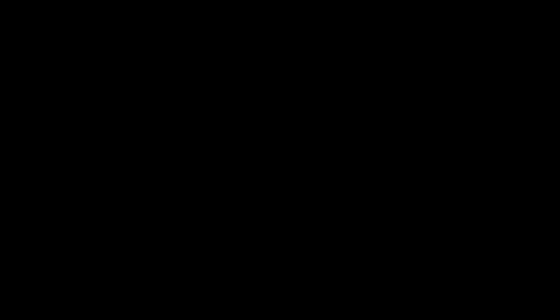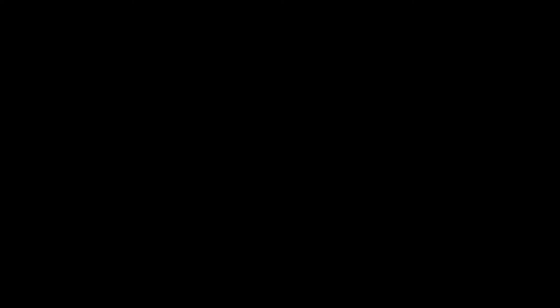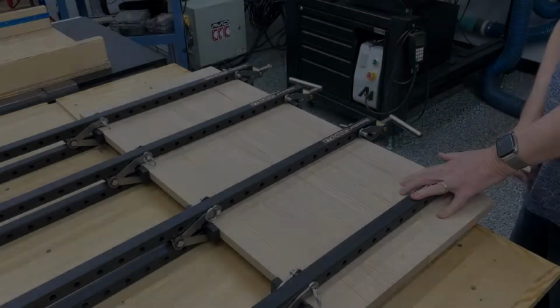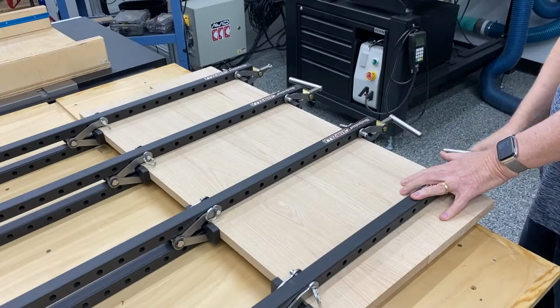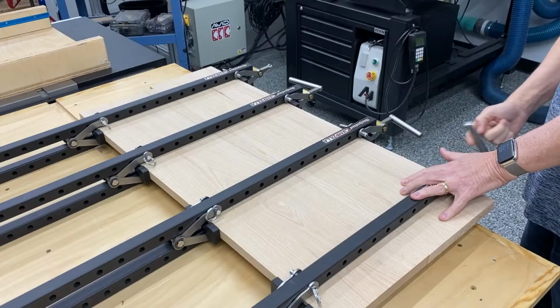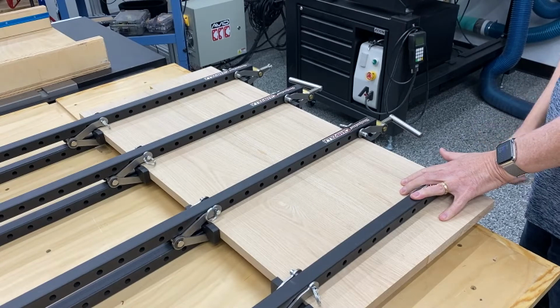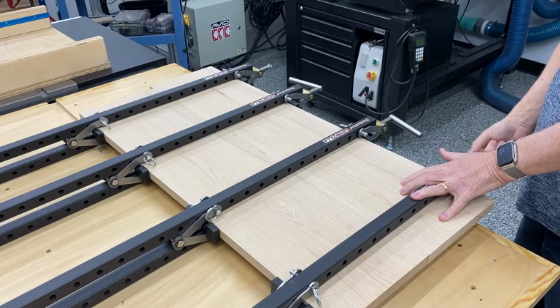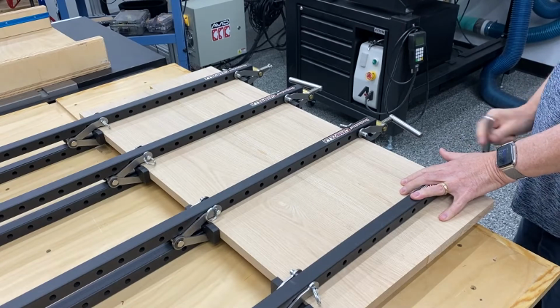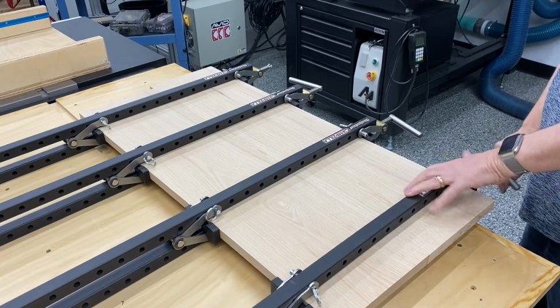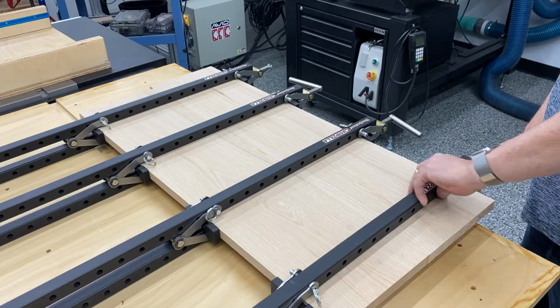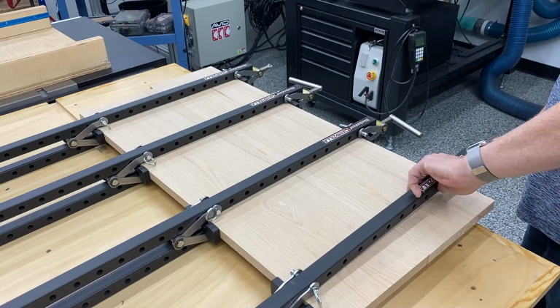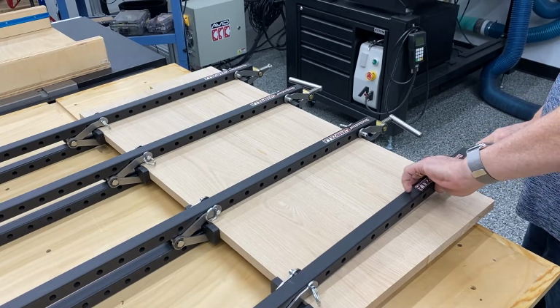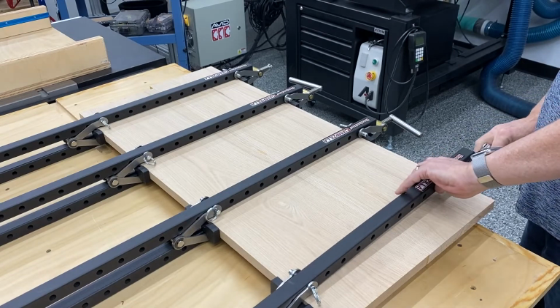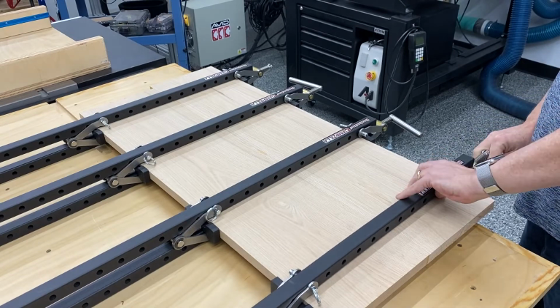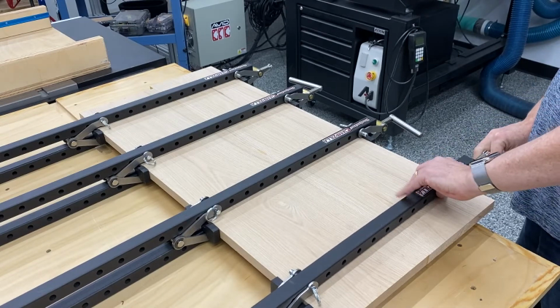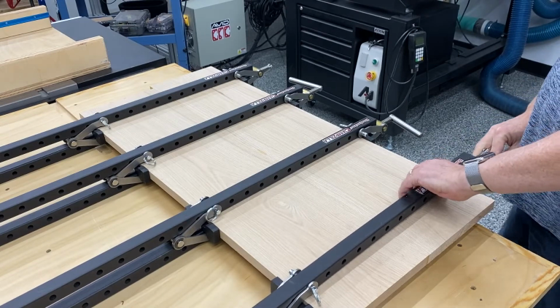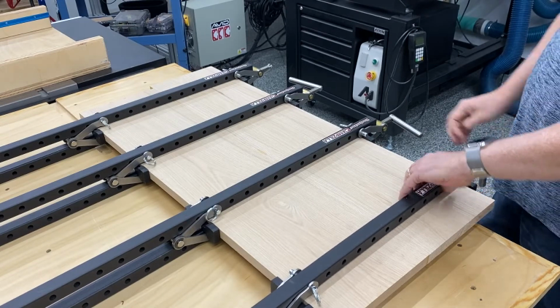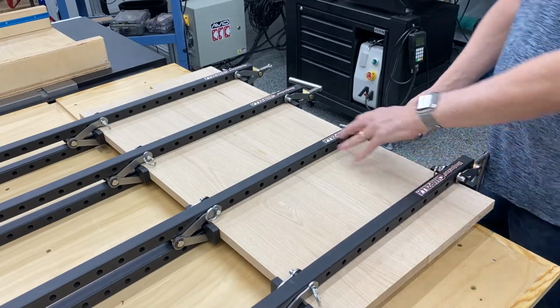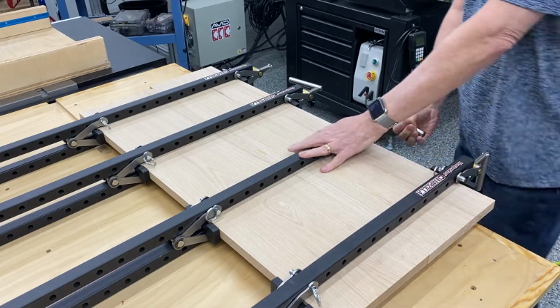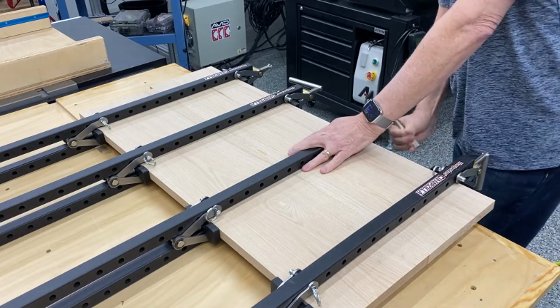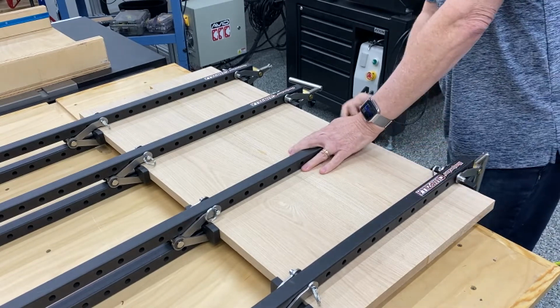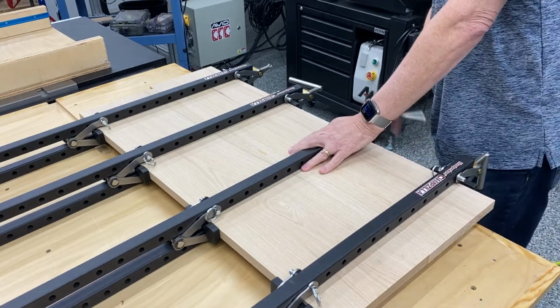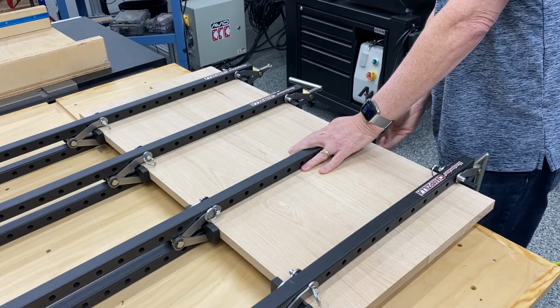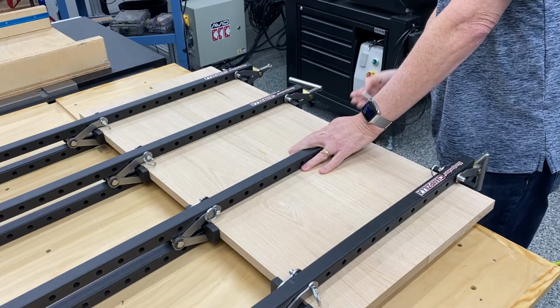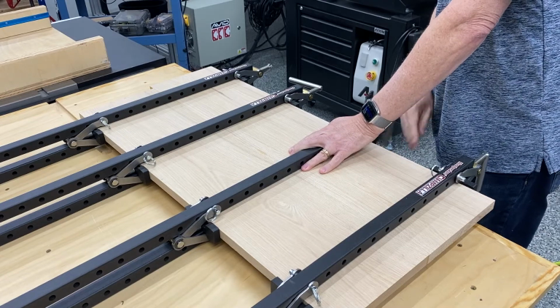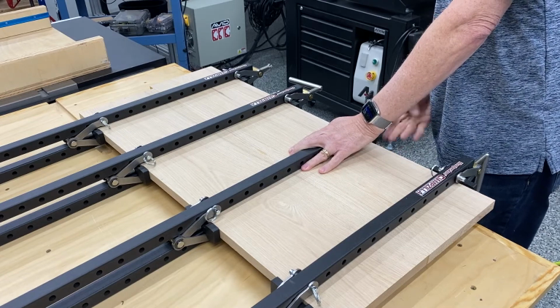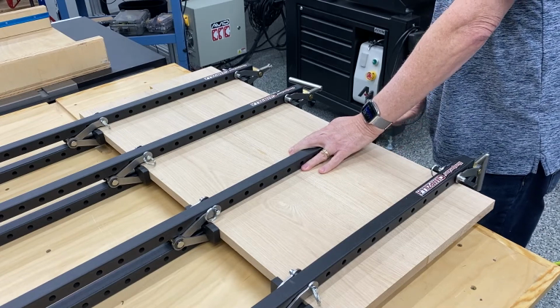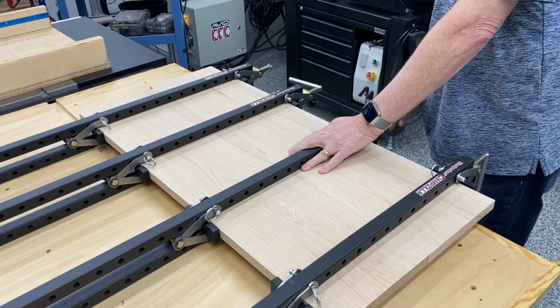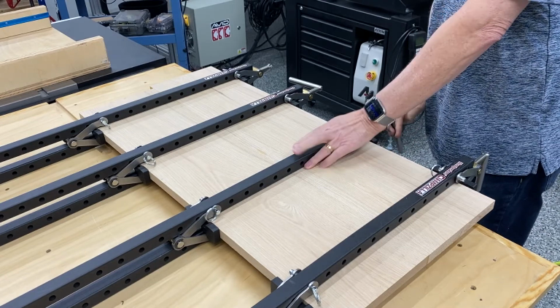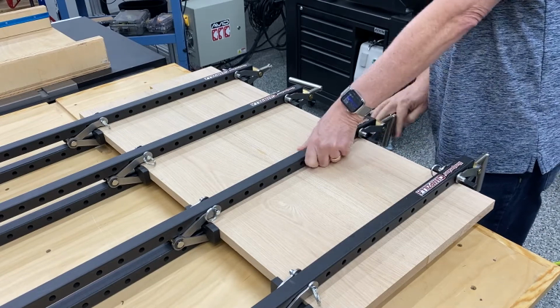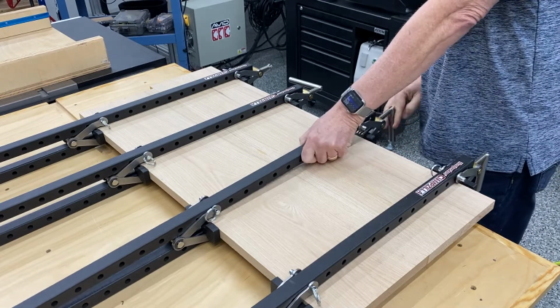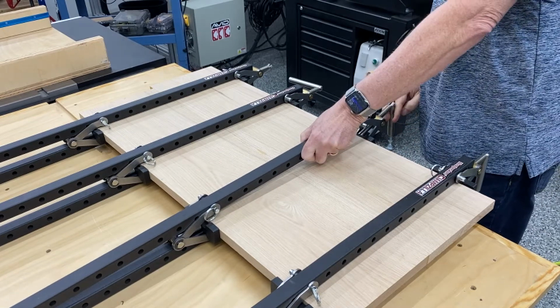Hey guys, Russ Tyndall here with Blue Line CNC. Welcome to another video. In this video, I'm going to show you how I flatten panels using a CNC machine.